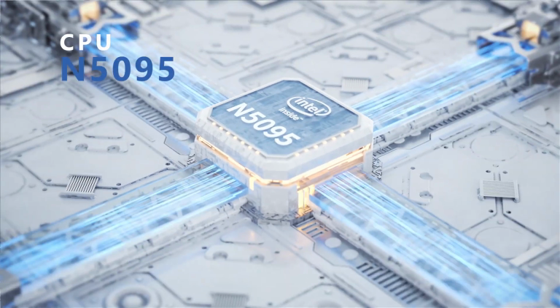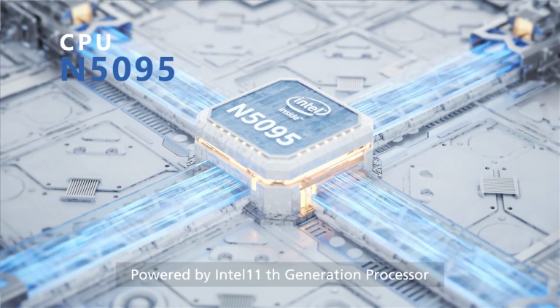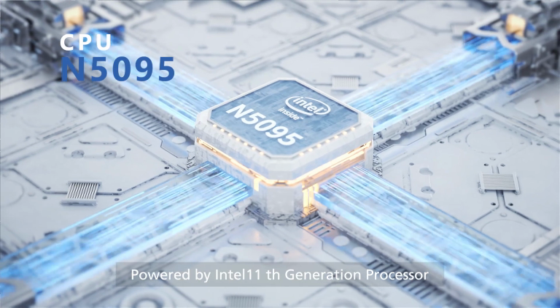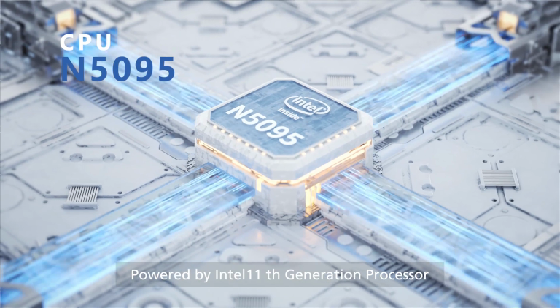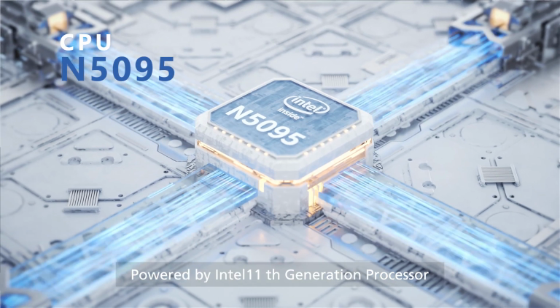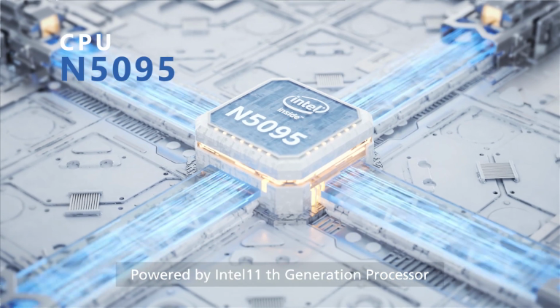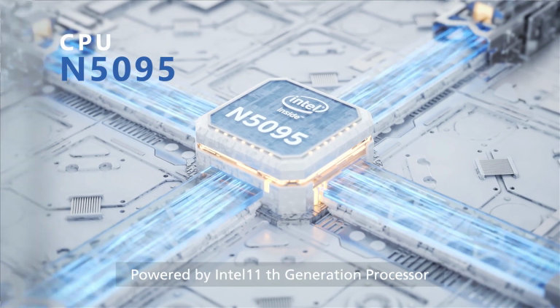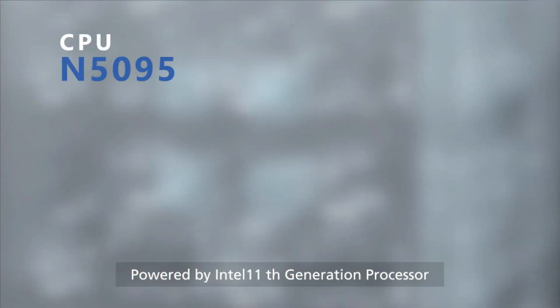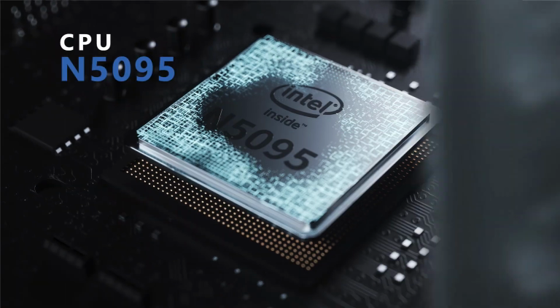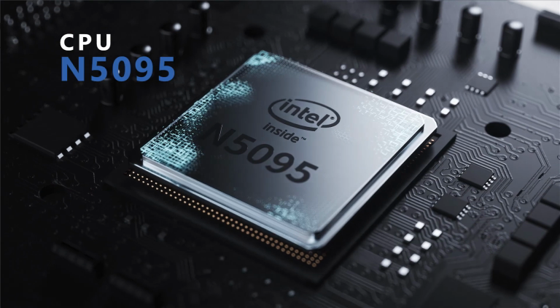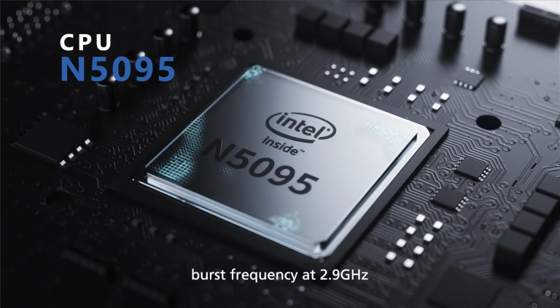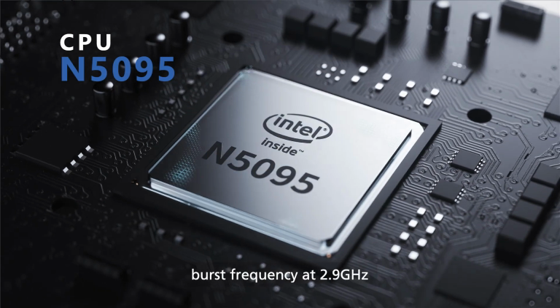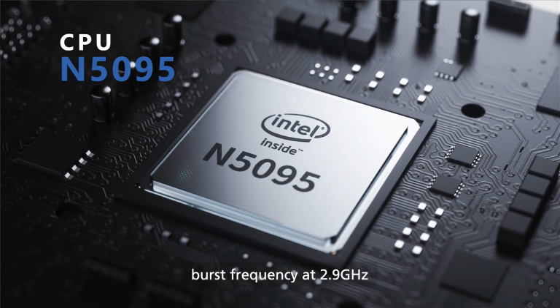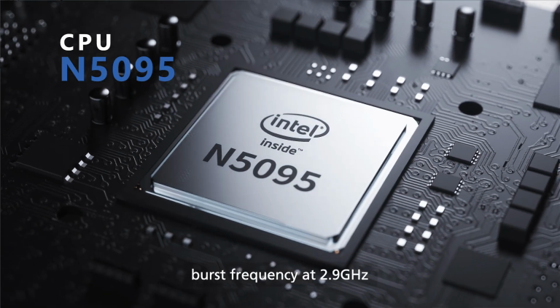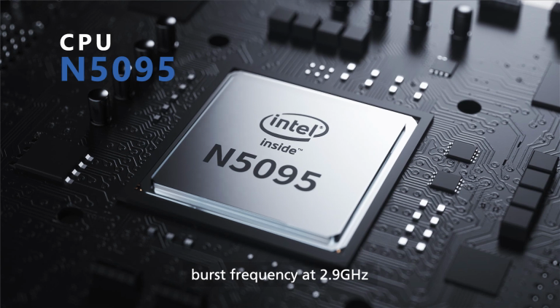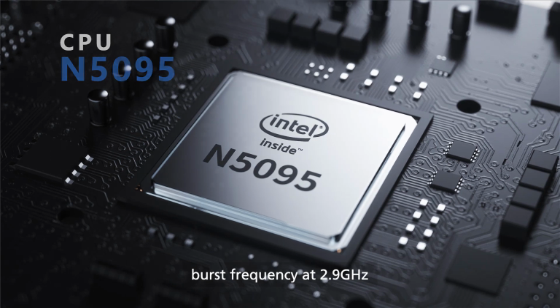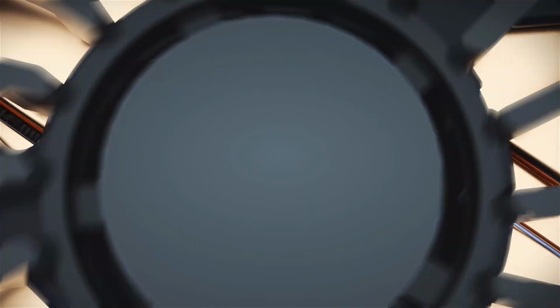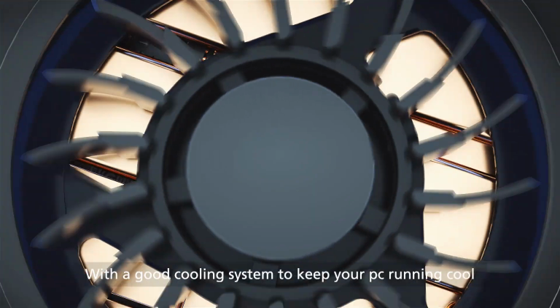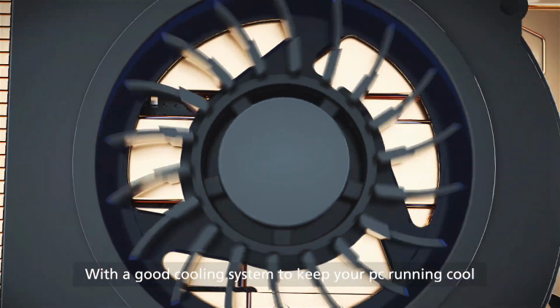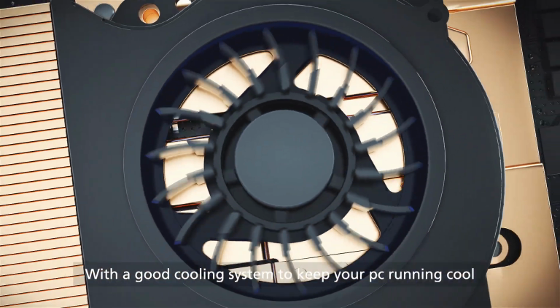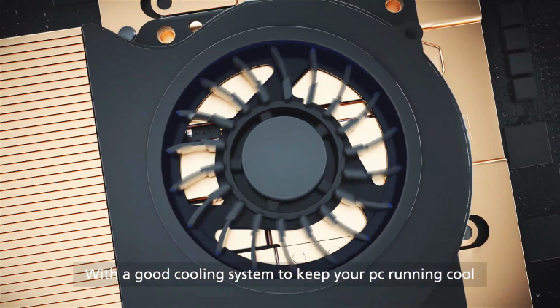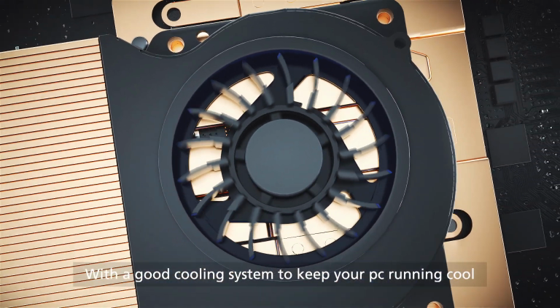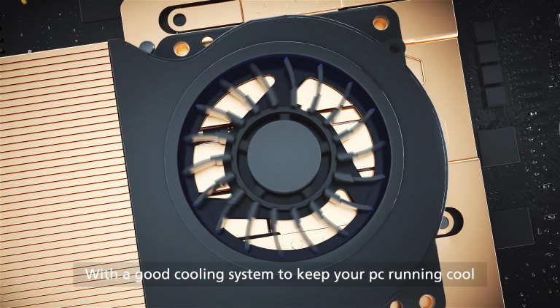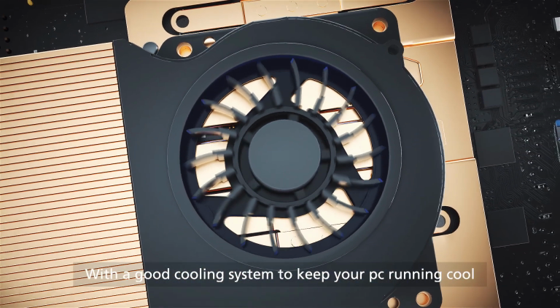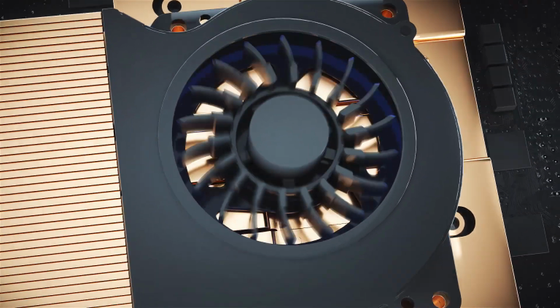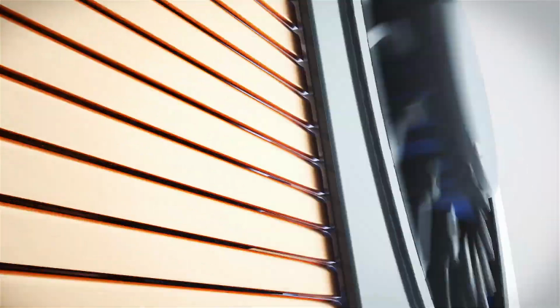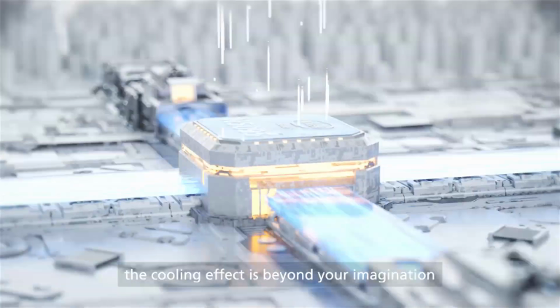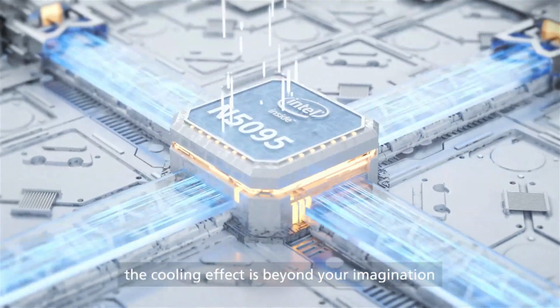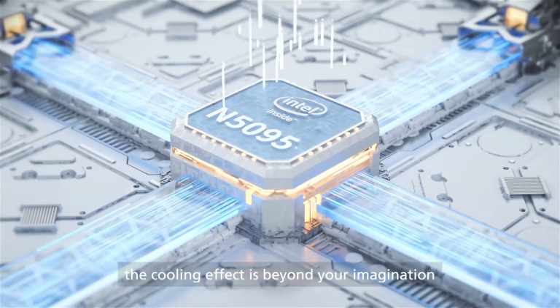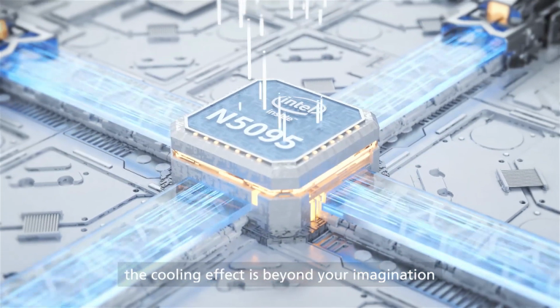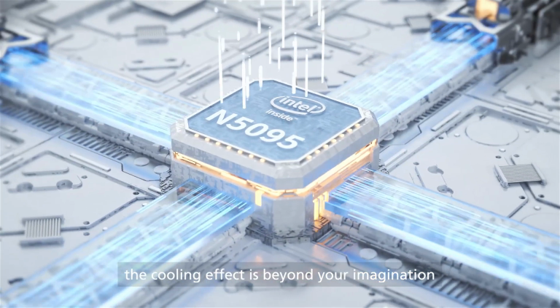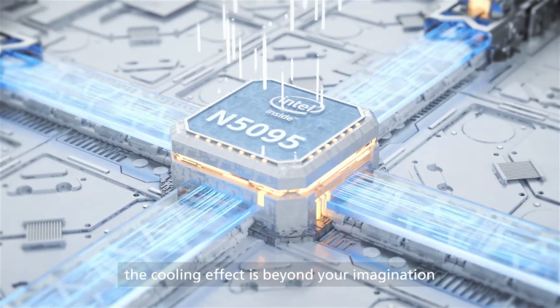Powered by an Intel 11th generation processor with a burst frequency at 2.9 GHz. With a good cooling system to keep your PC running cool — the cooling effect is beyond your imagination.